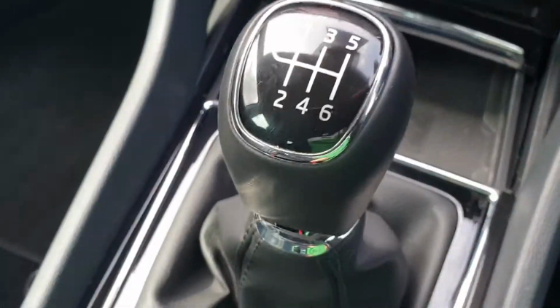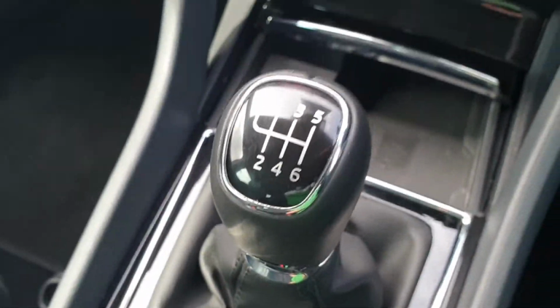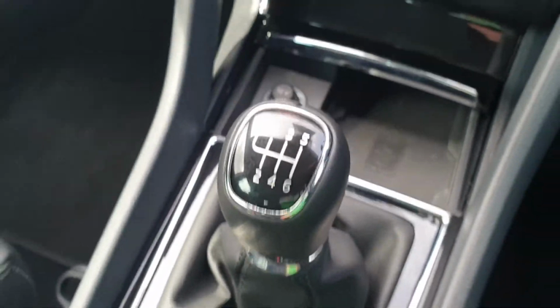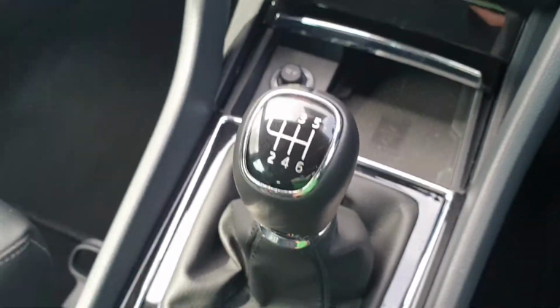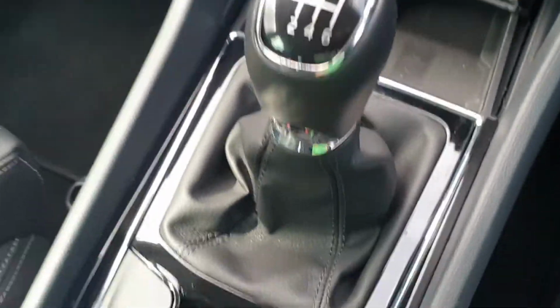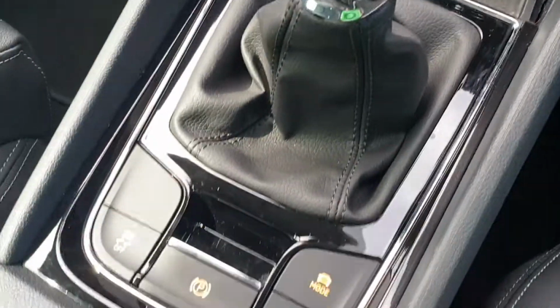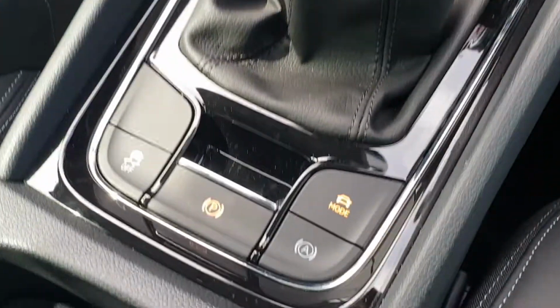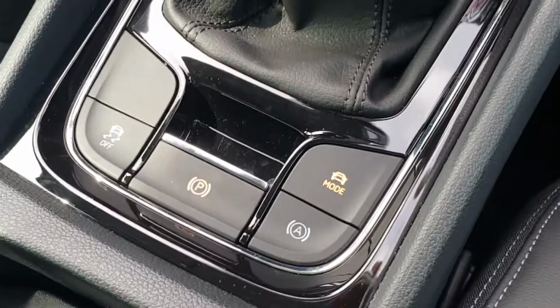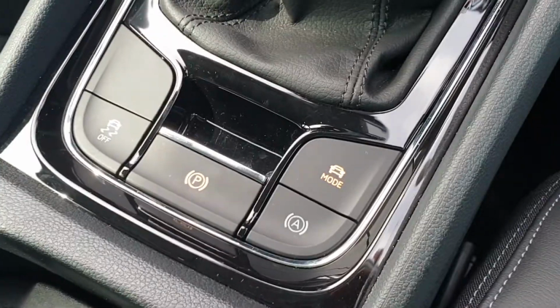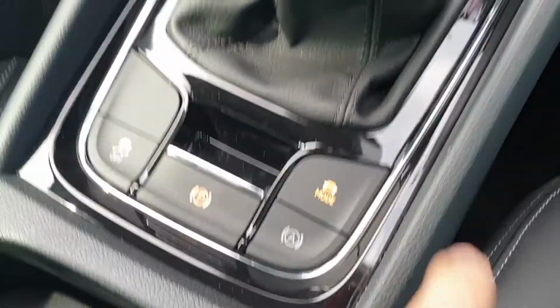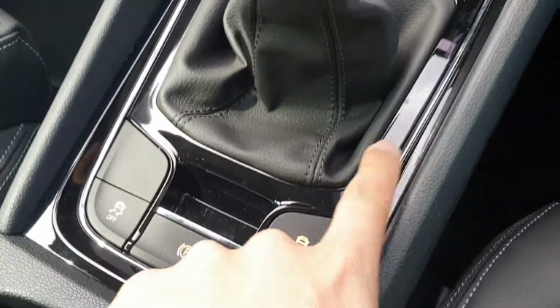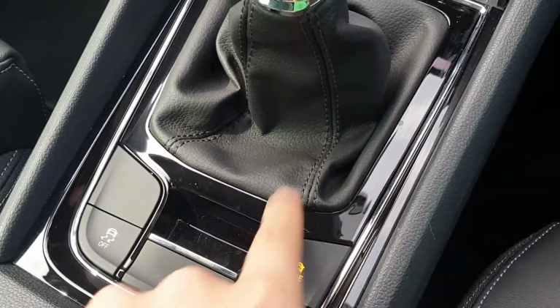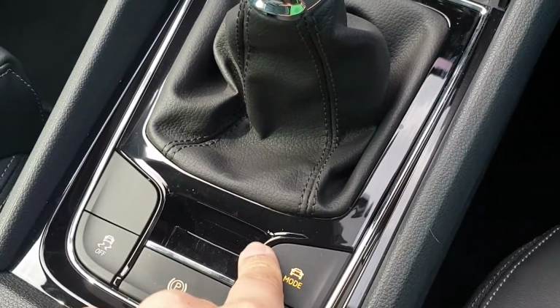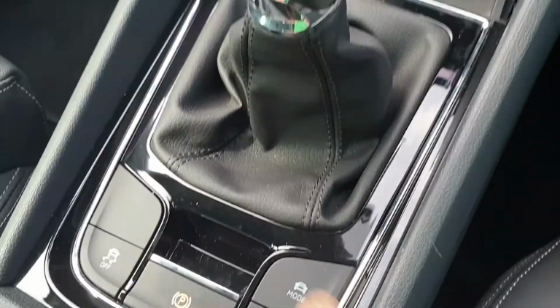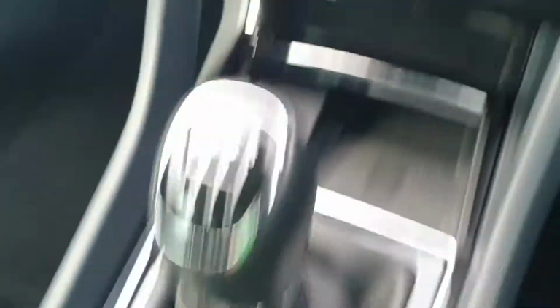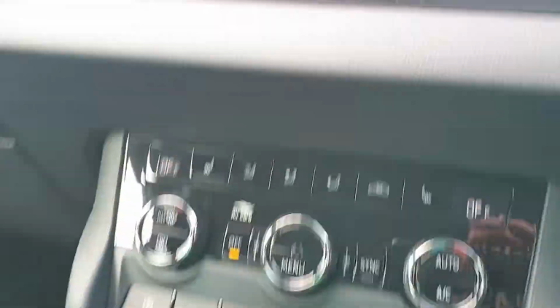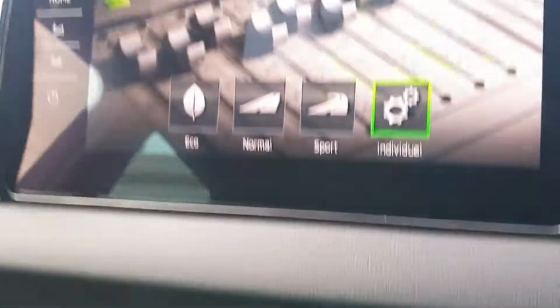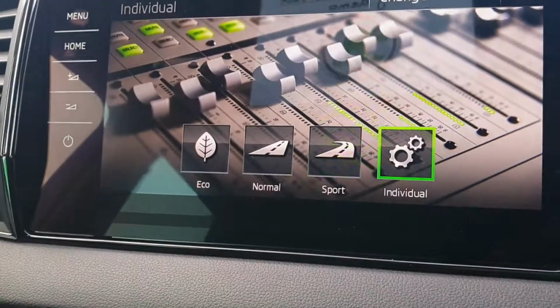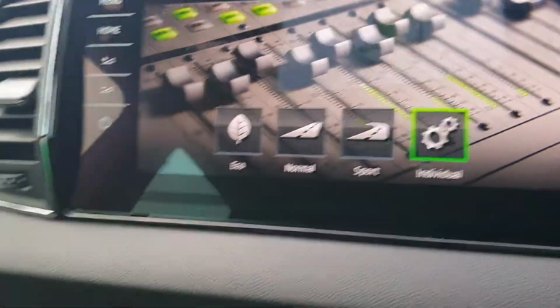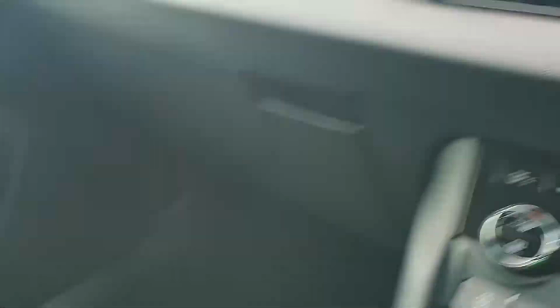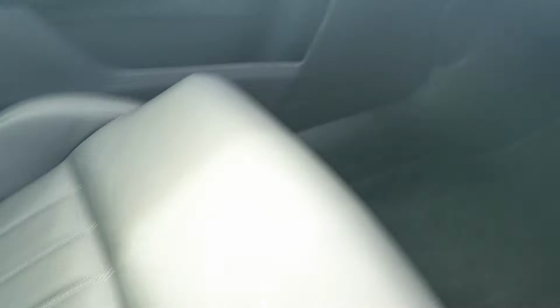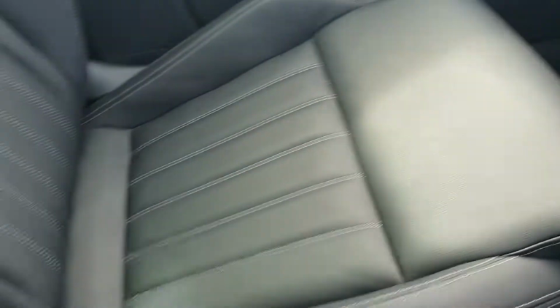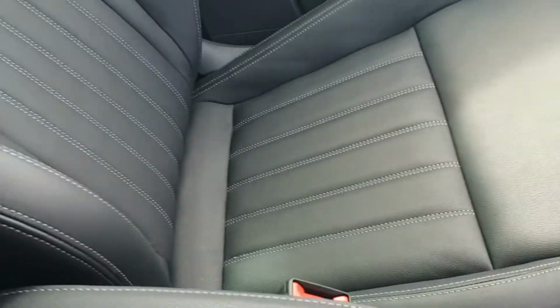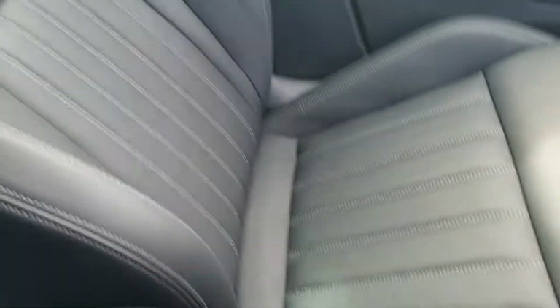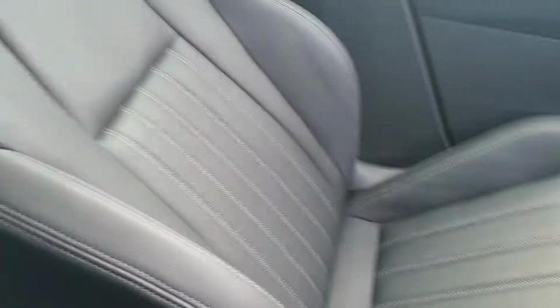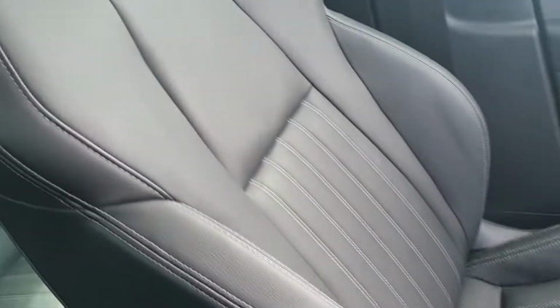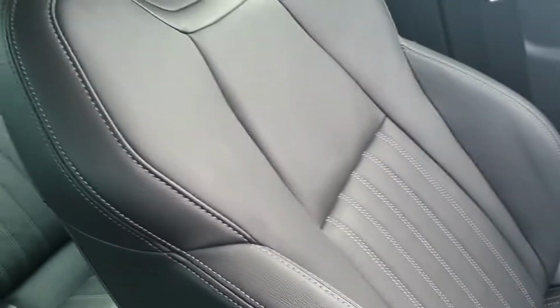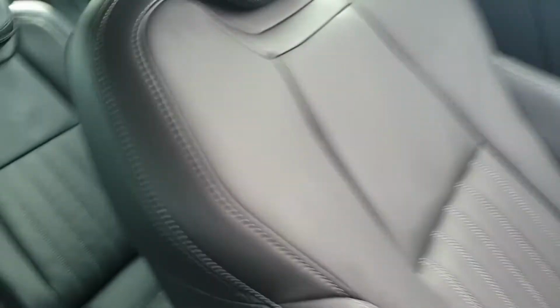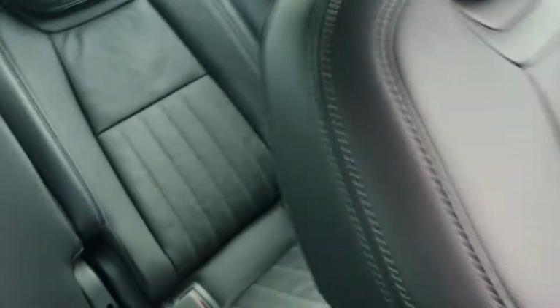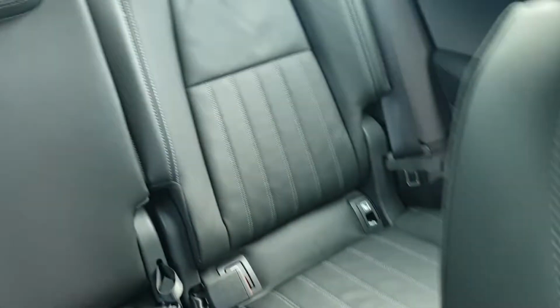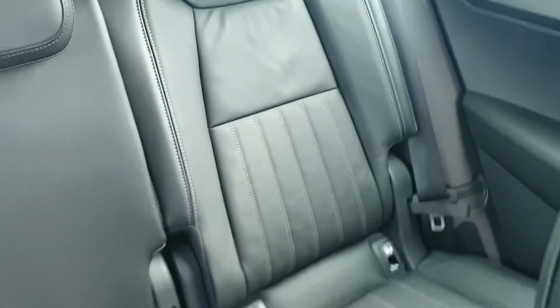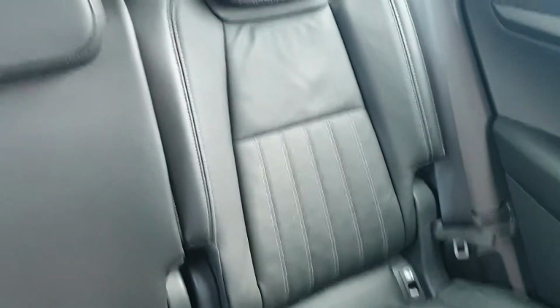Six speed manual, mode selection. Vehicle is in near new condition.